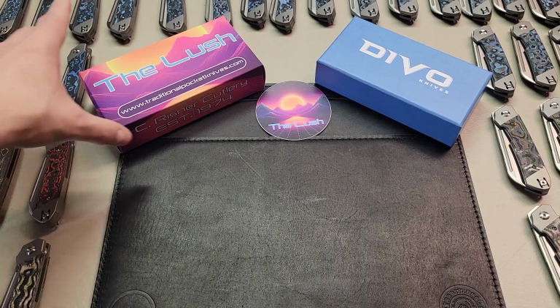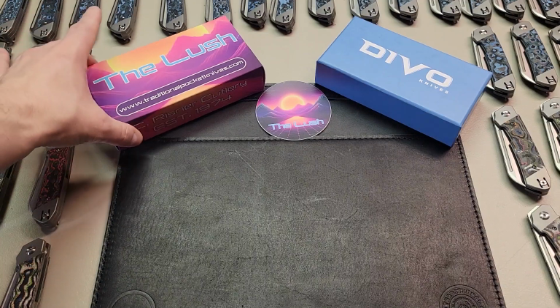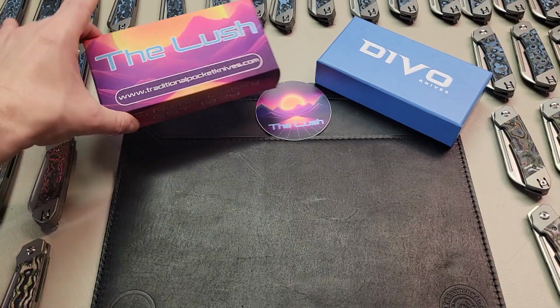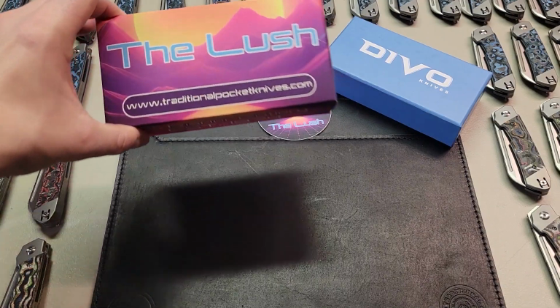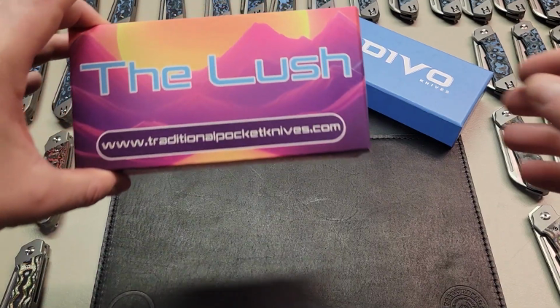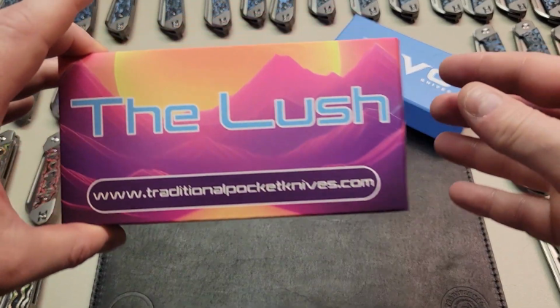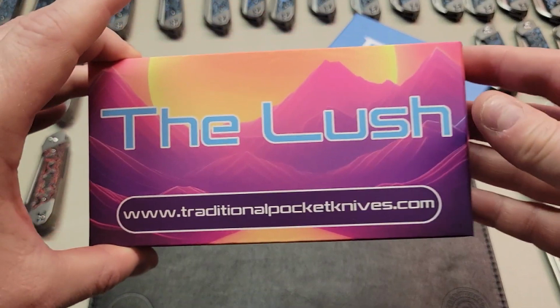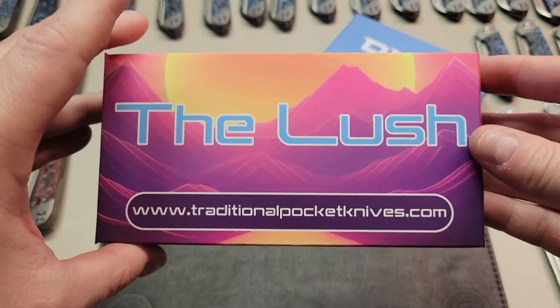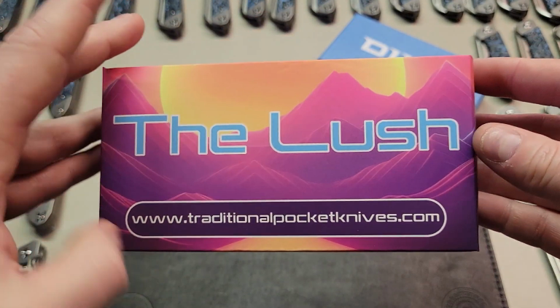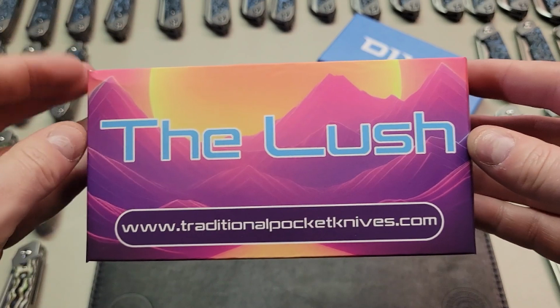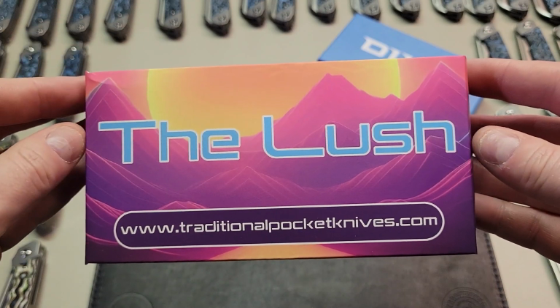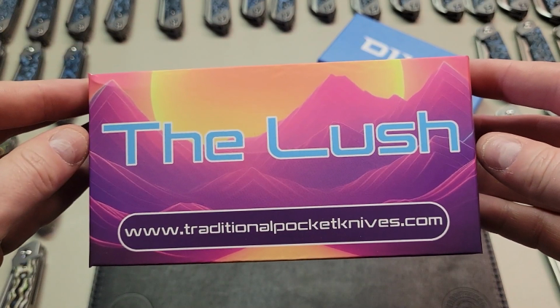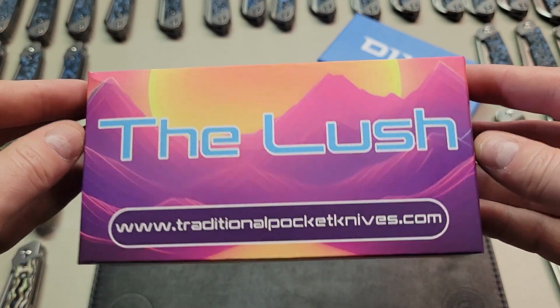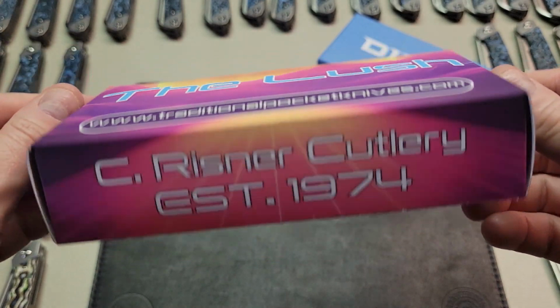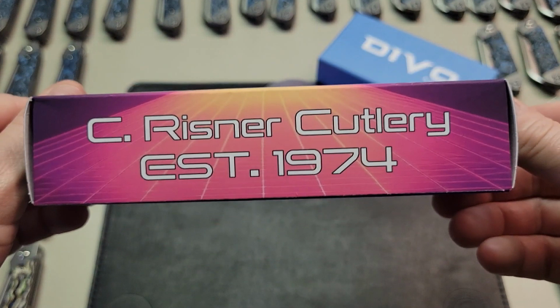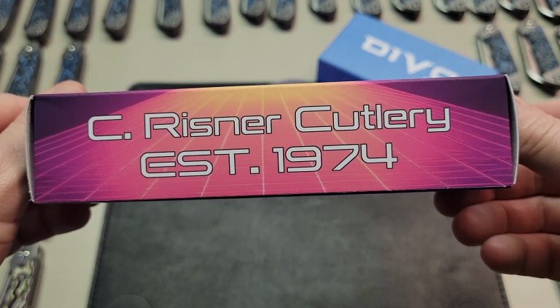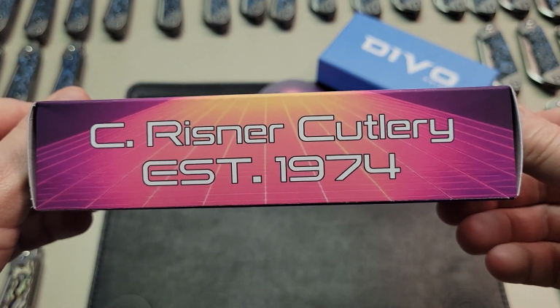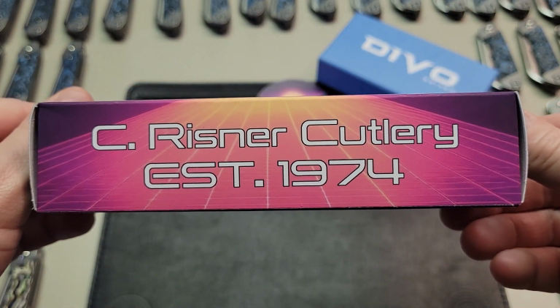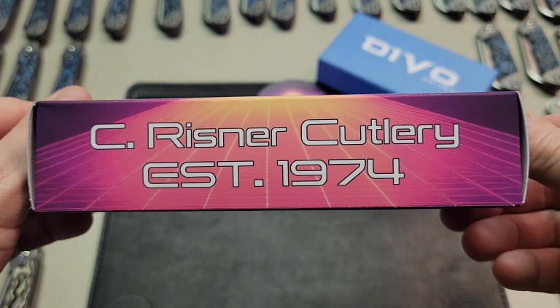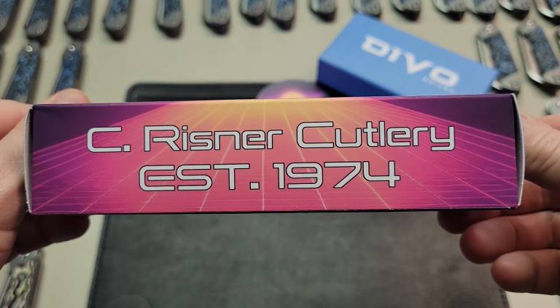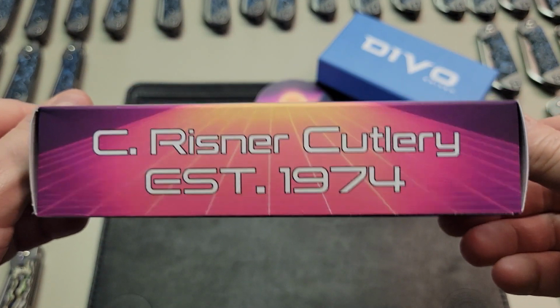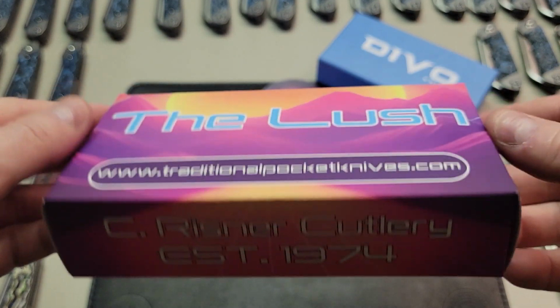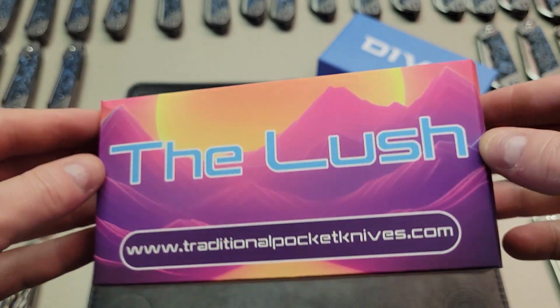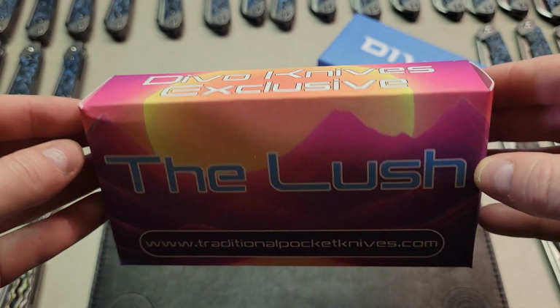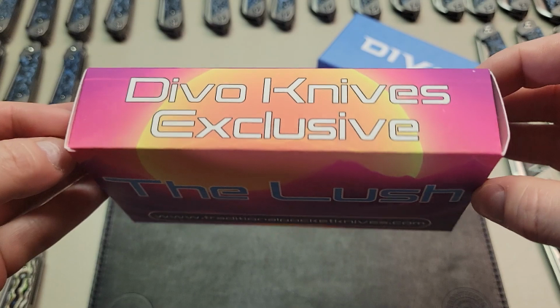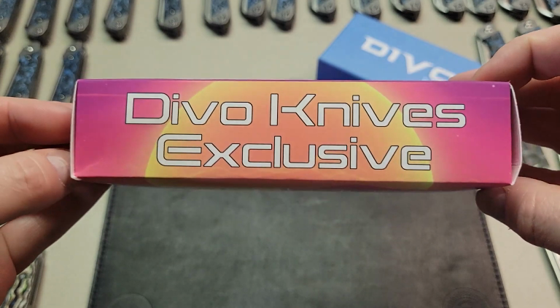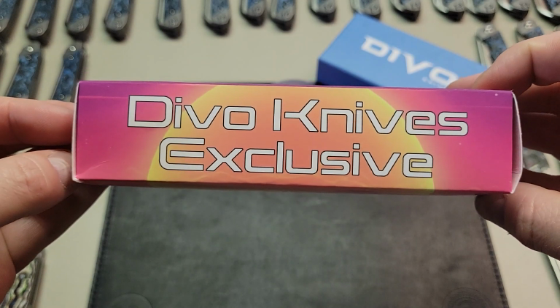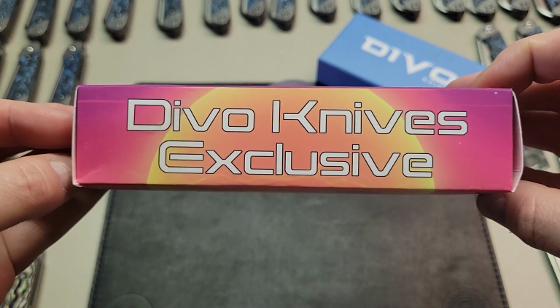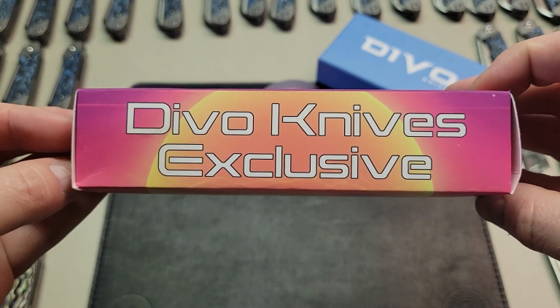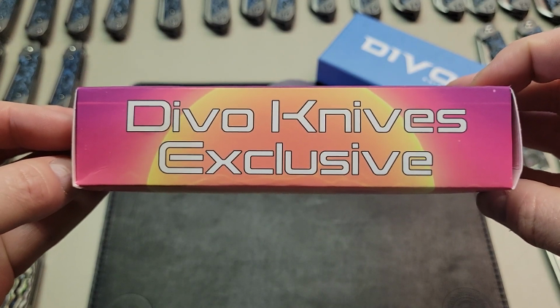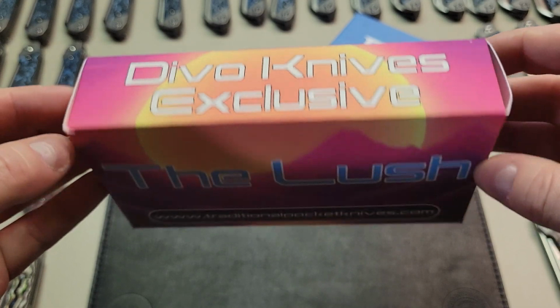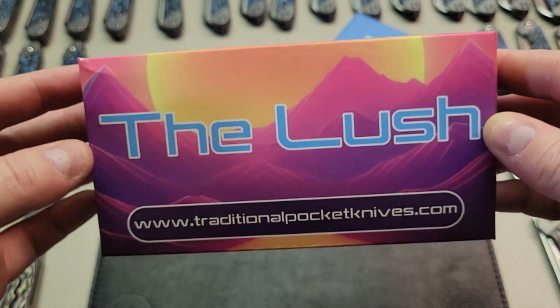Hey there, welcome back to Sea Reisner Cutlery. I'm Brian and today we have something a bit different to show you. This is our upcoming exclusive from Devo Knives and it's called the Lush.